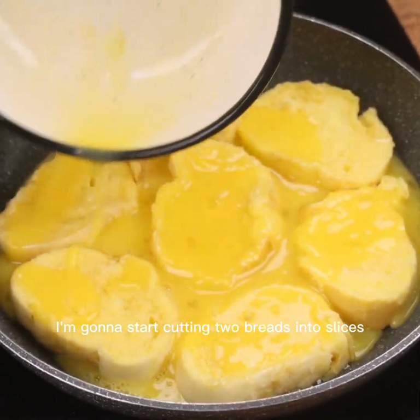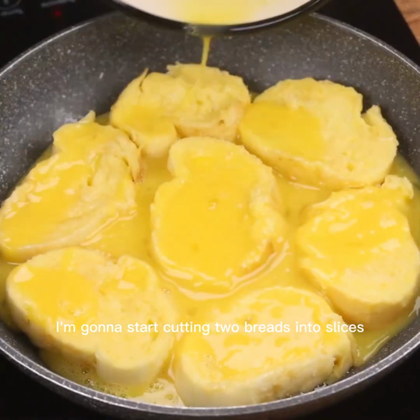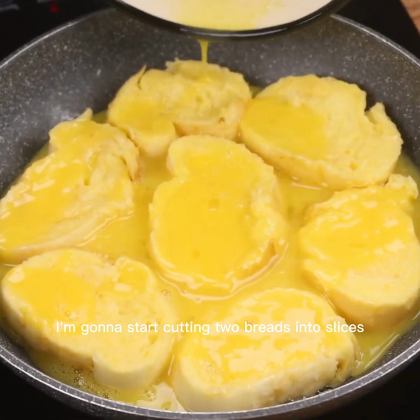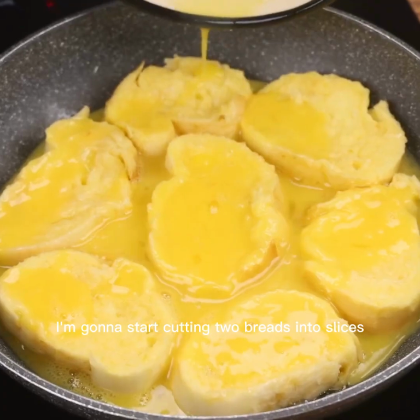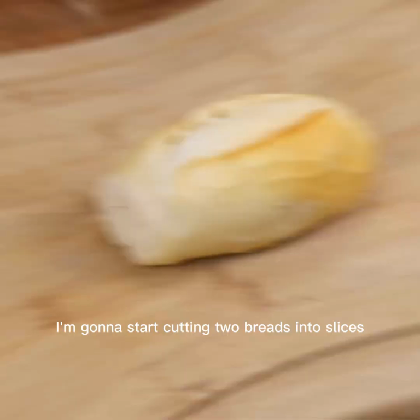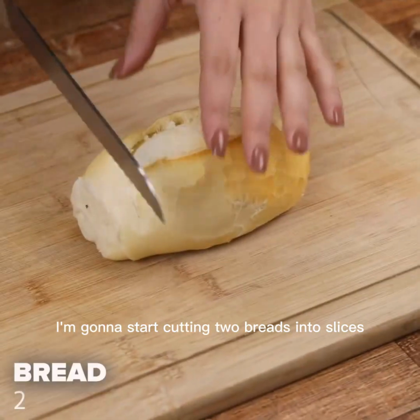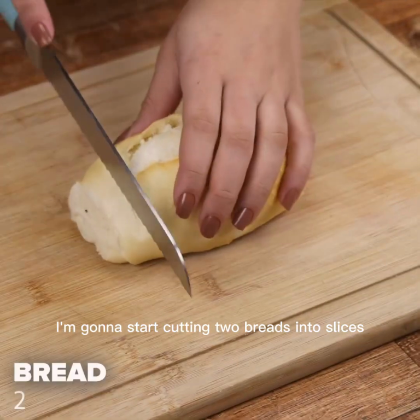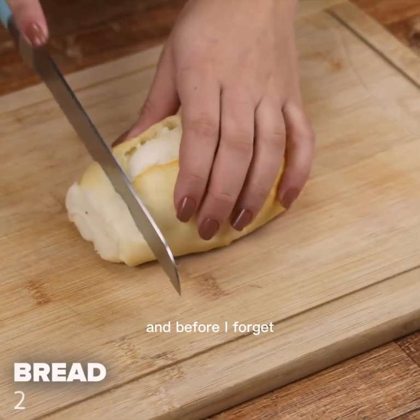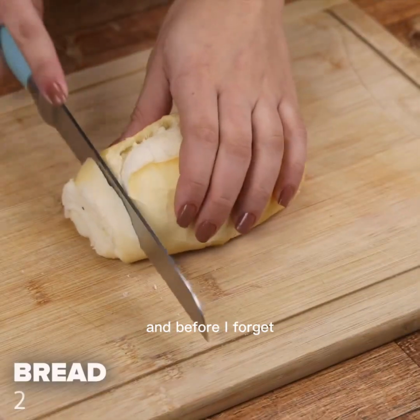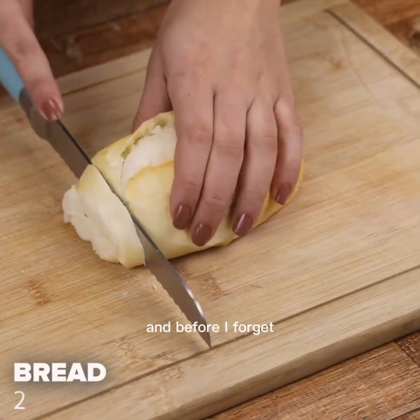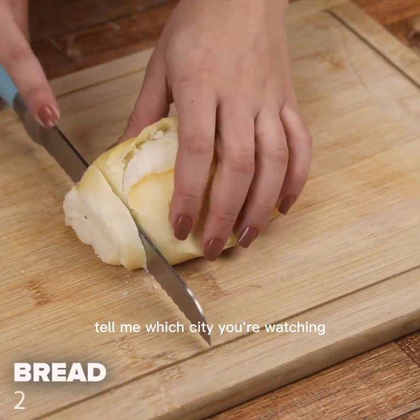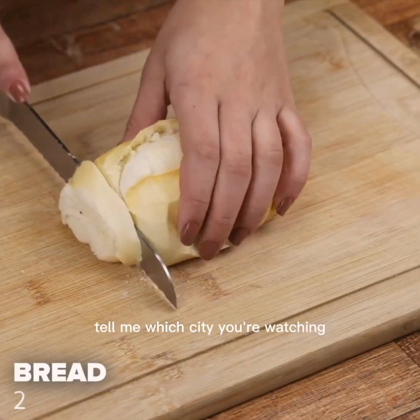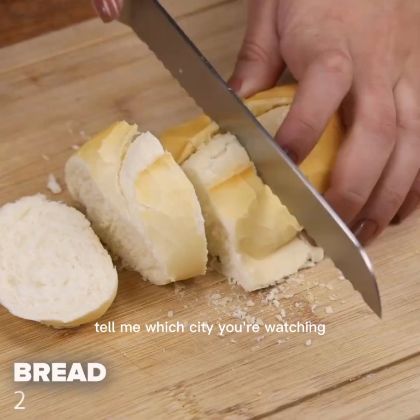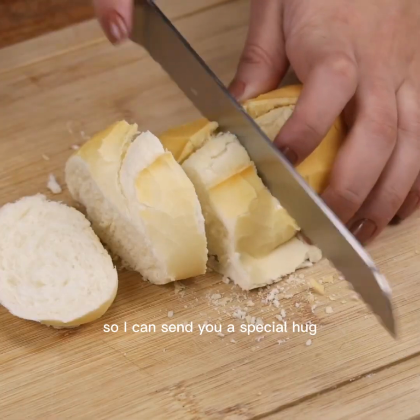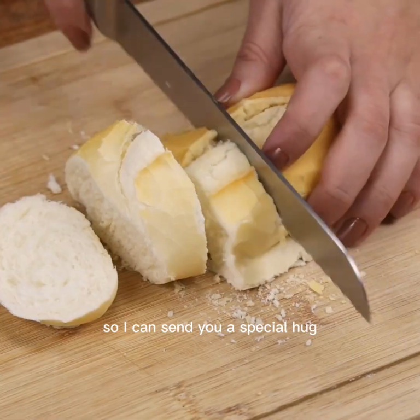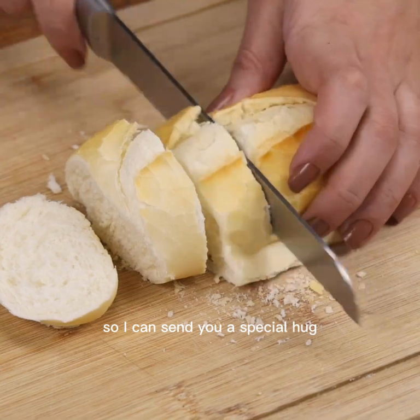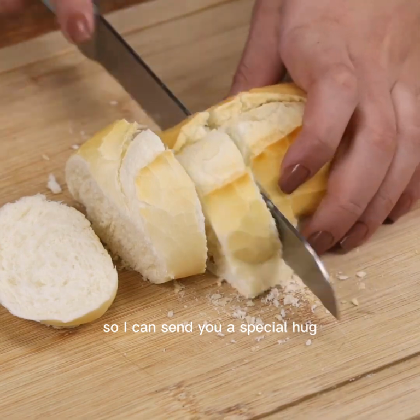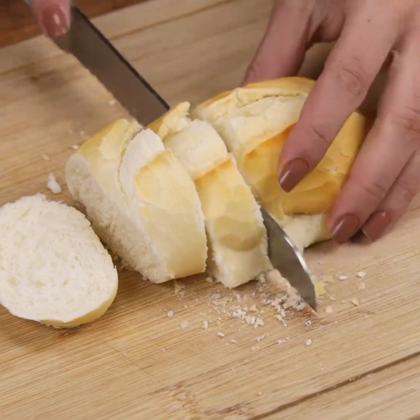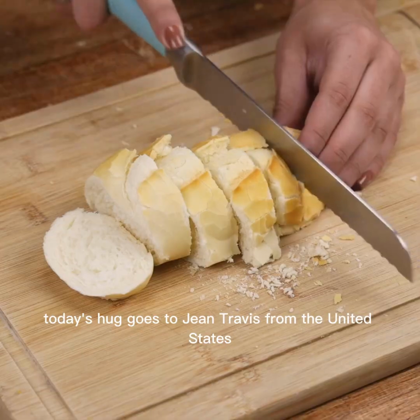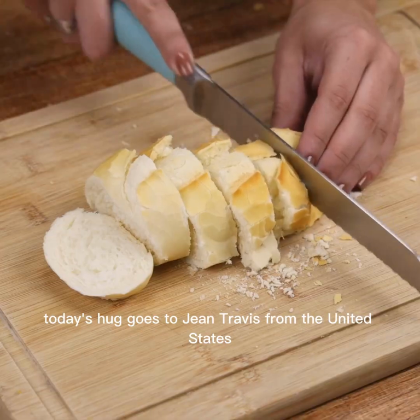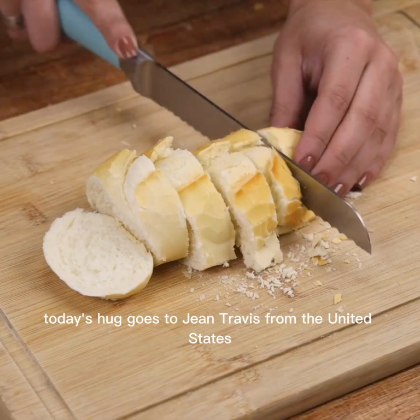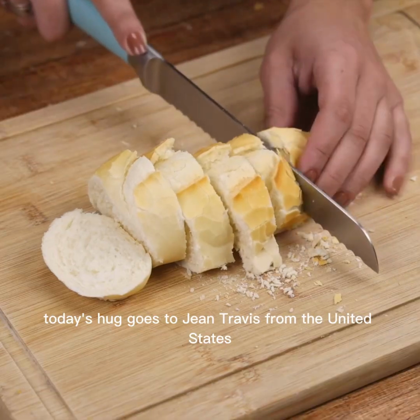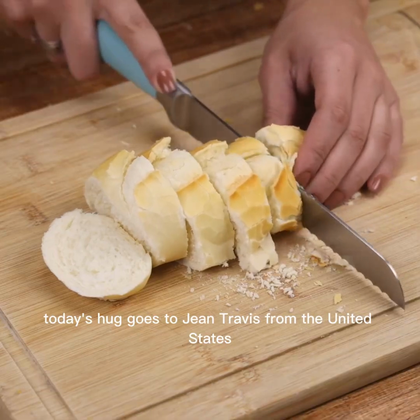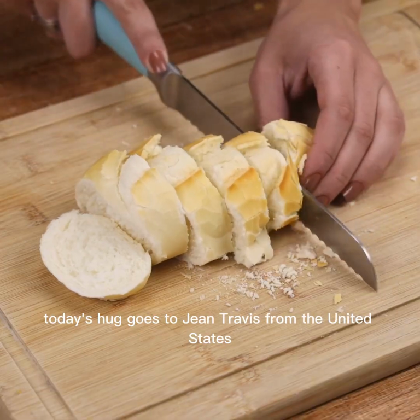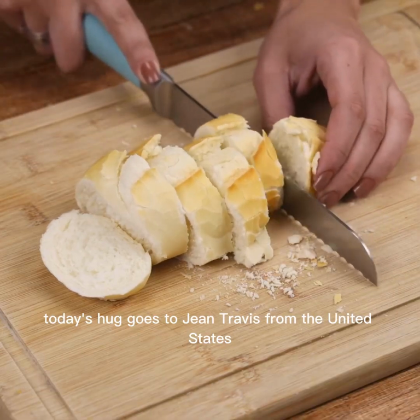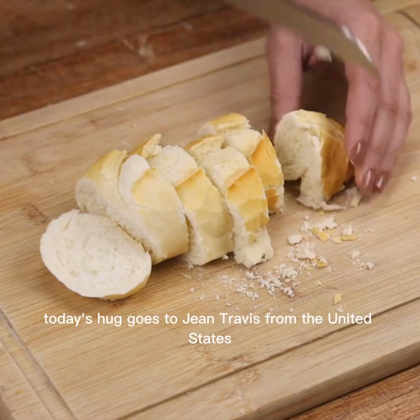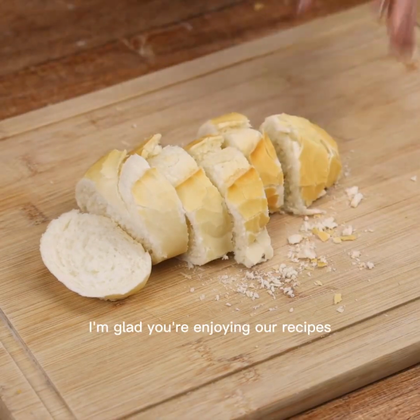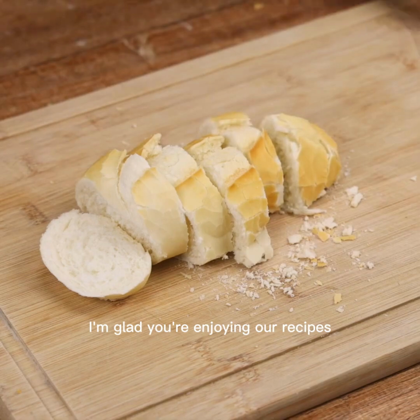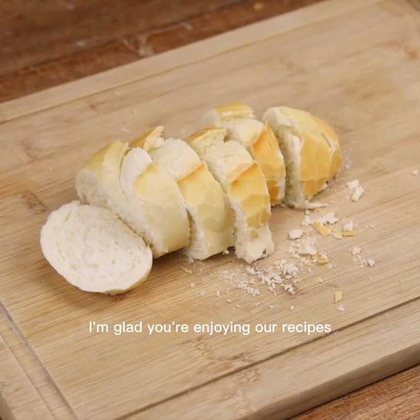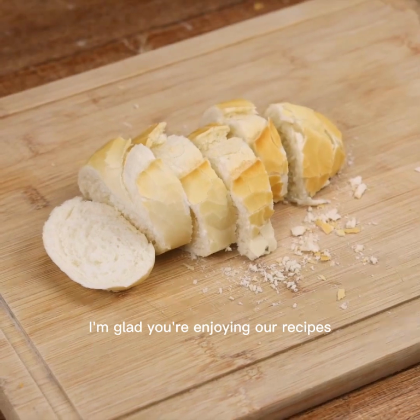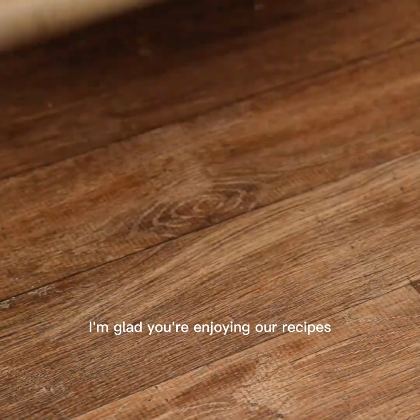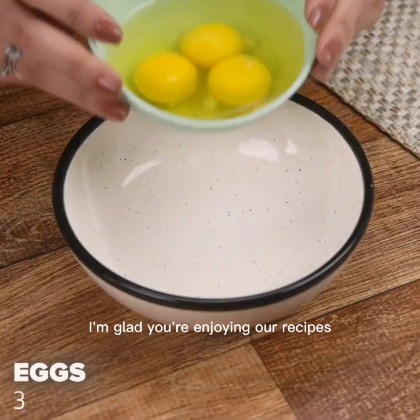I'm gonna start cutting two breads into slices. And before I forget, tell me which city you're watching from so I can send you a special hug. Today's hug goes to Jean Travis from the United States — I'm glad you're enjoying our recipes.